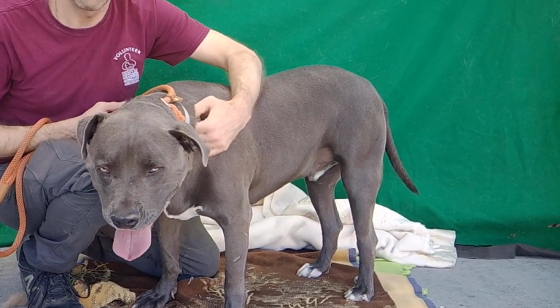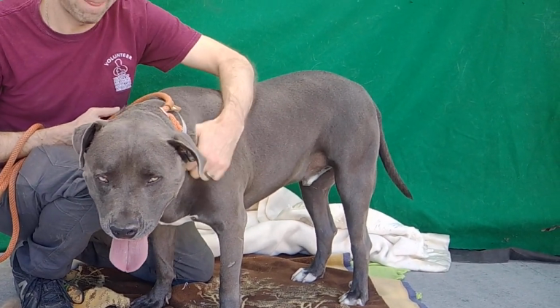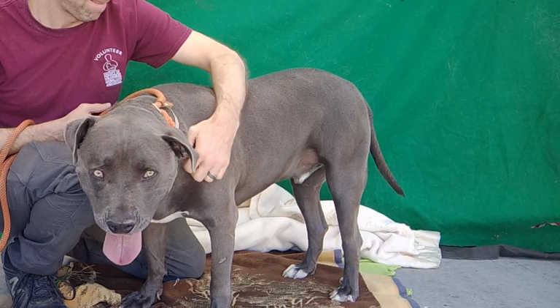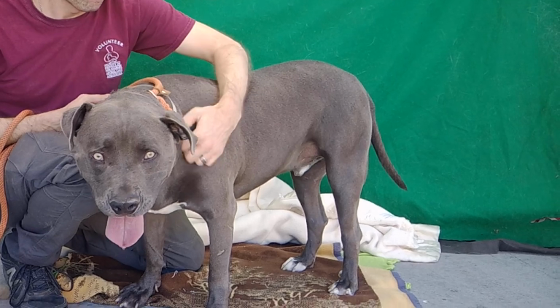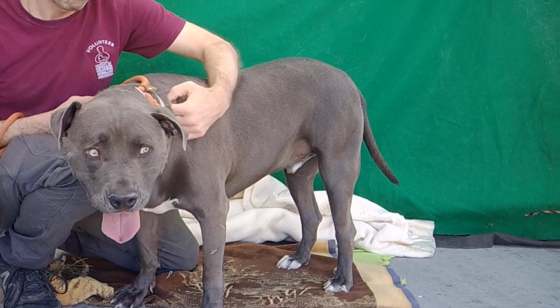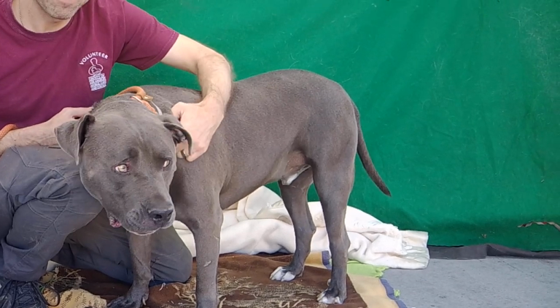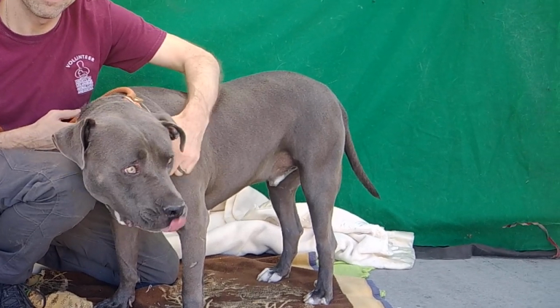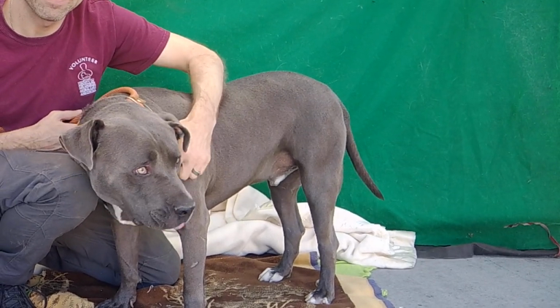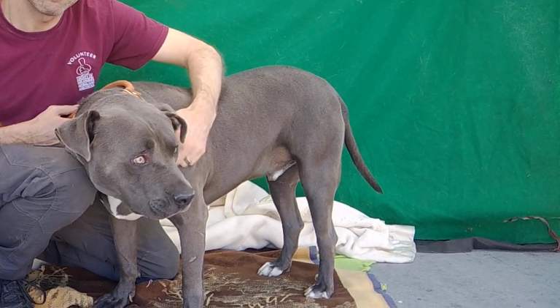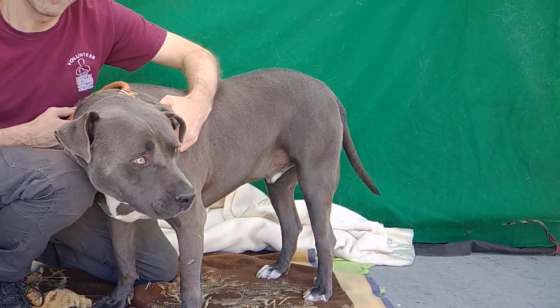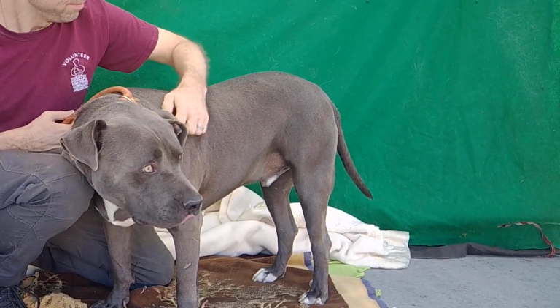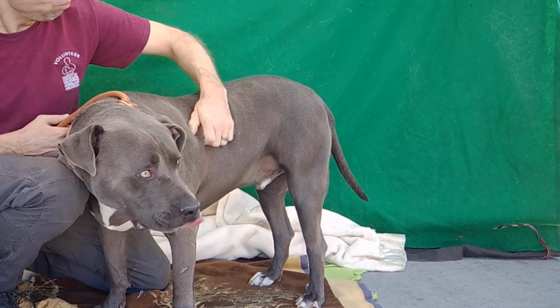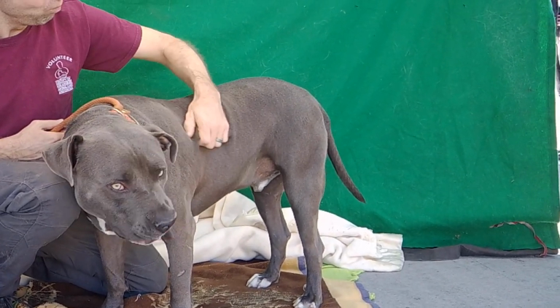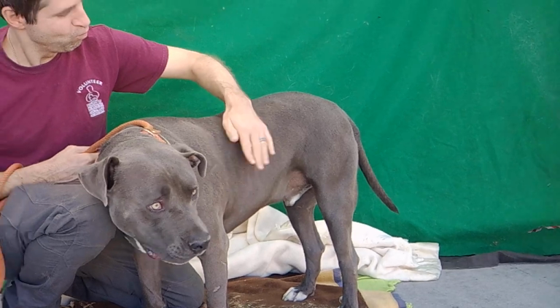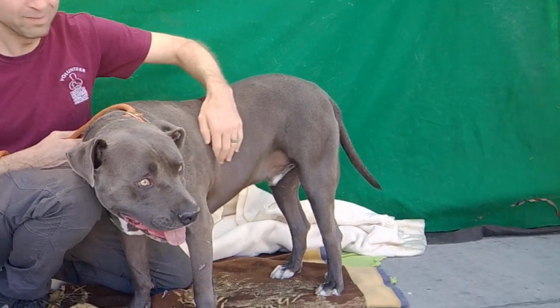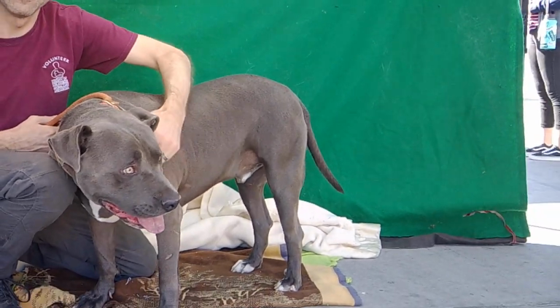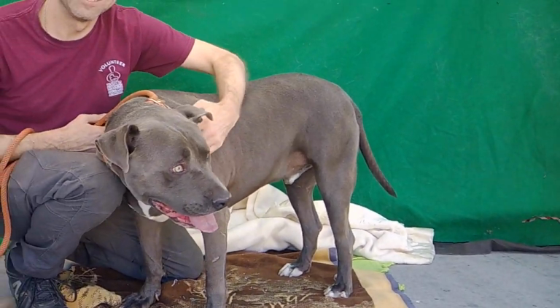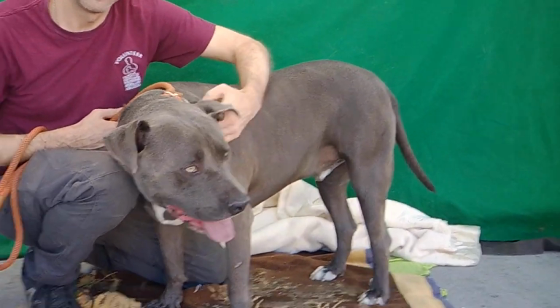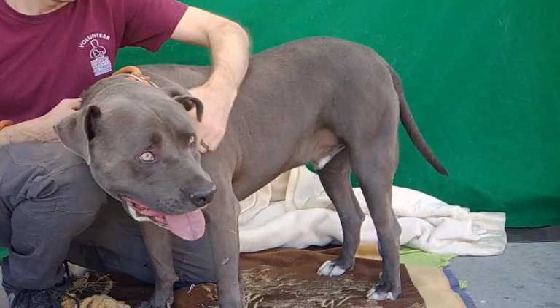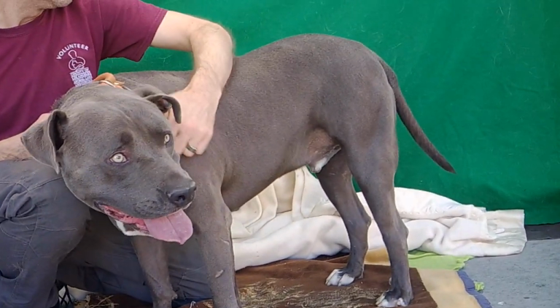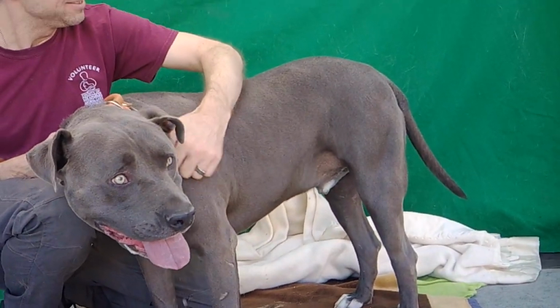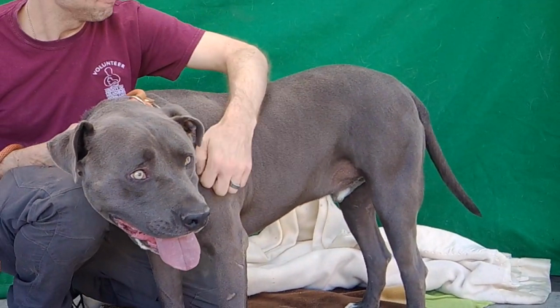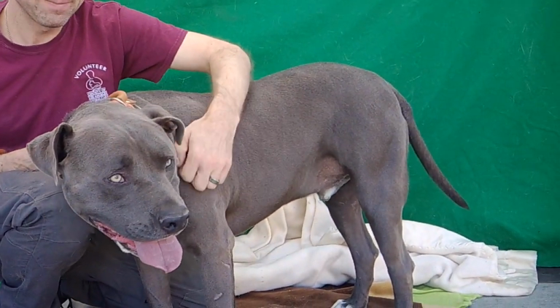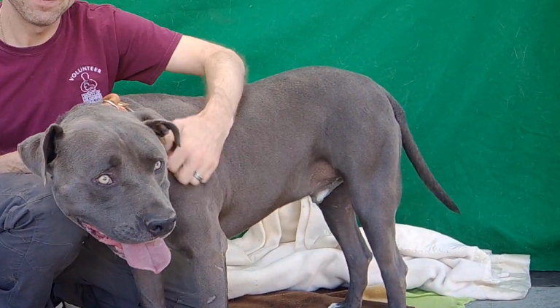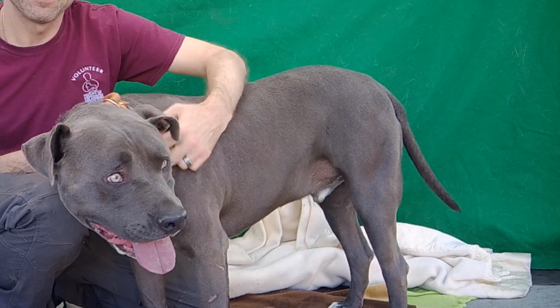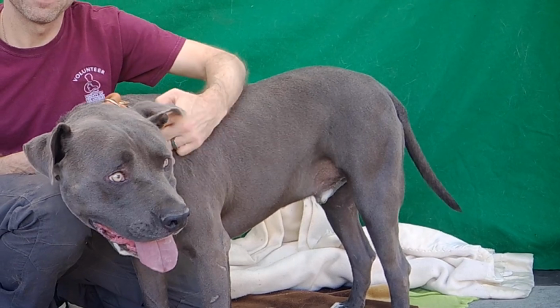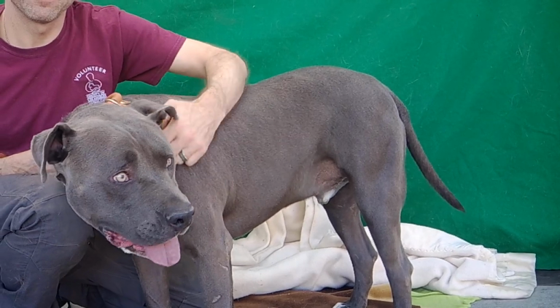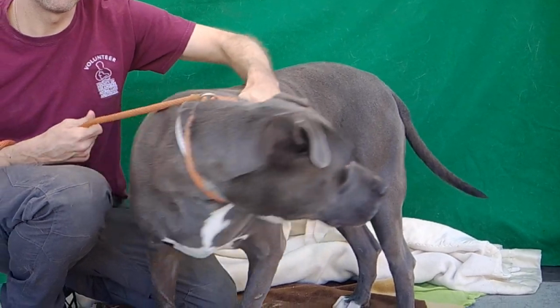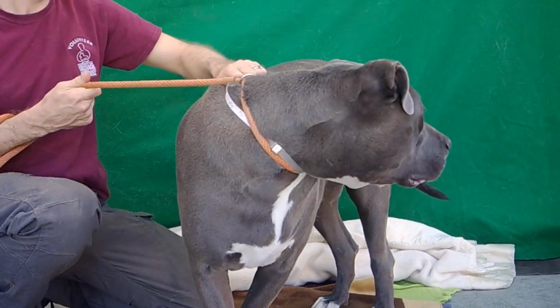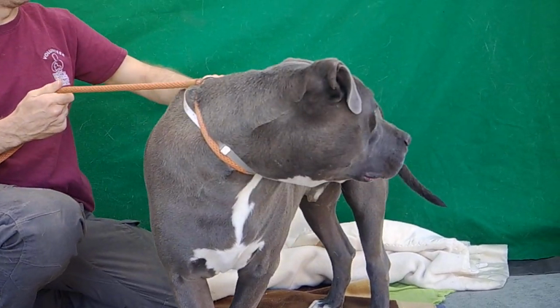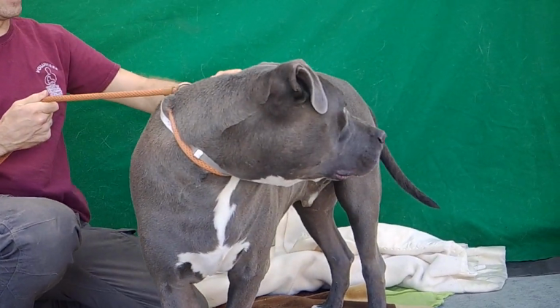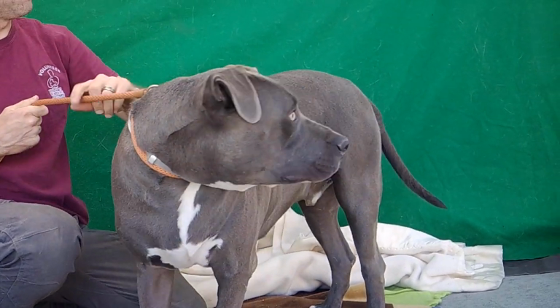He's super sweet and snuggly. We'd love to see him with an active family because he is a little over 100 pounds, and we'd like to see him lose a little bit of weight. So we think he'd be great with someone who's going to take him out on some hikes and some walks, and then he's going to come back in and snuggle up with you on the couch.